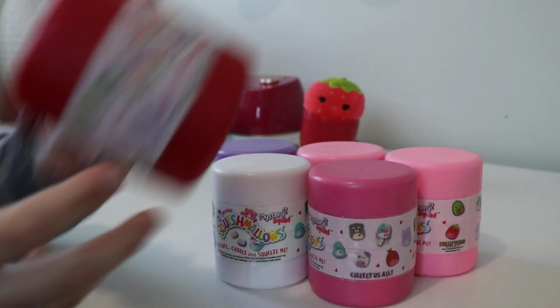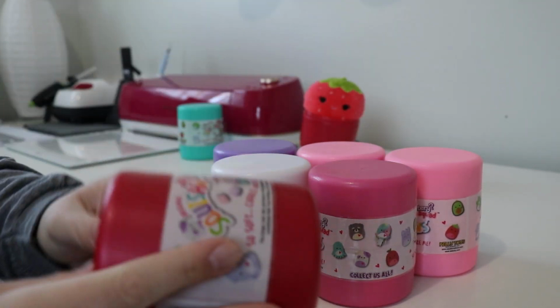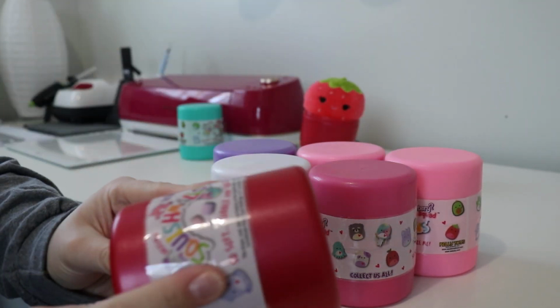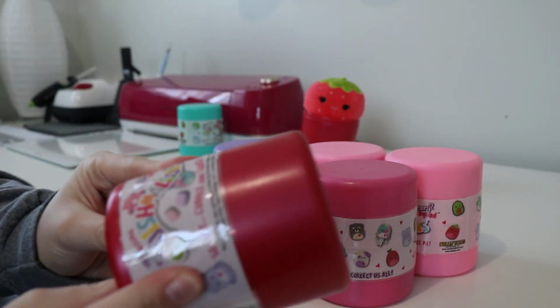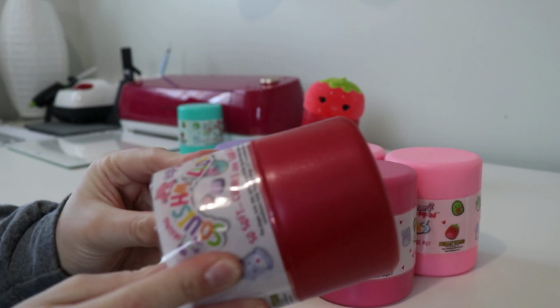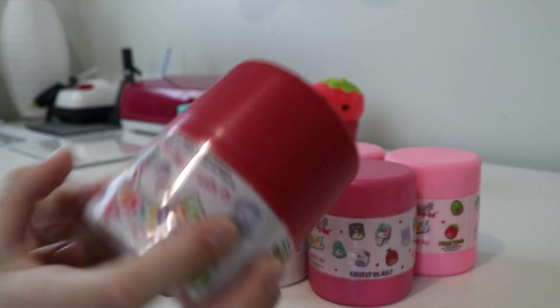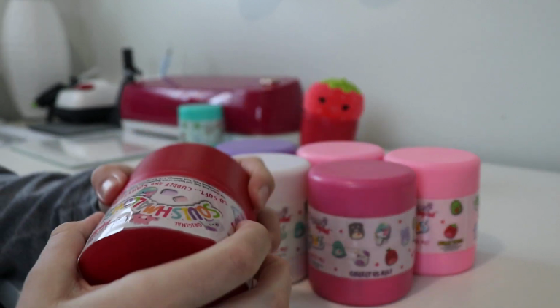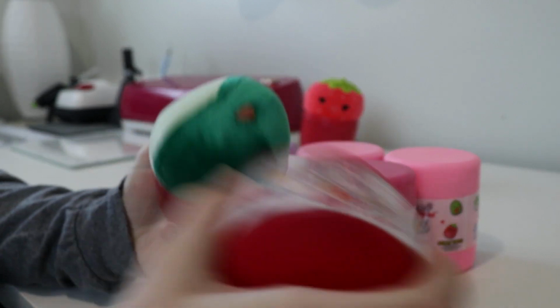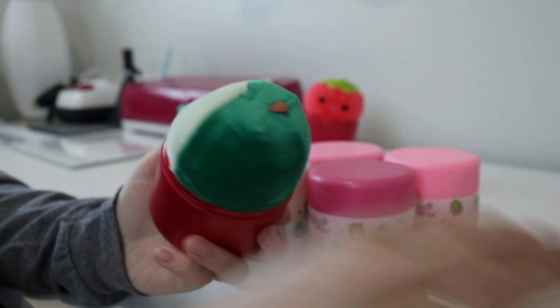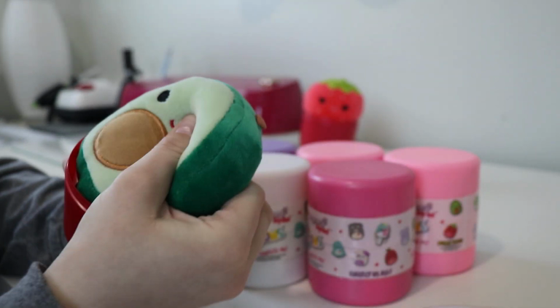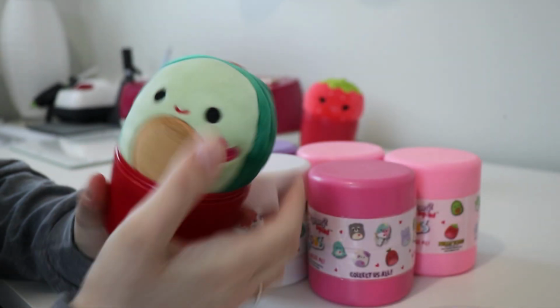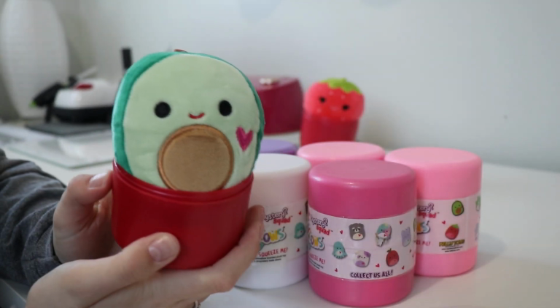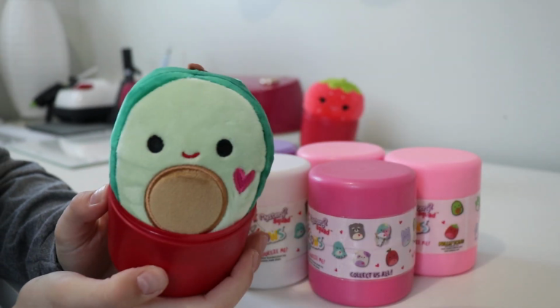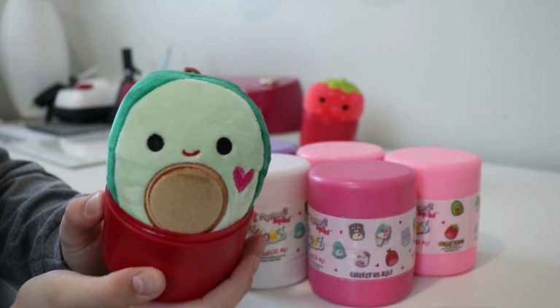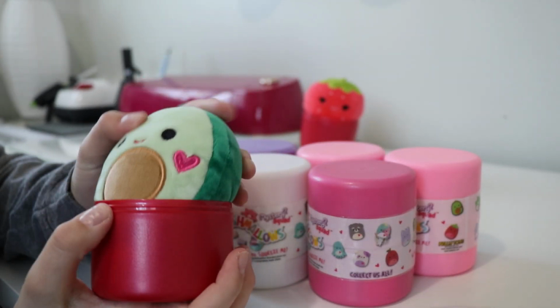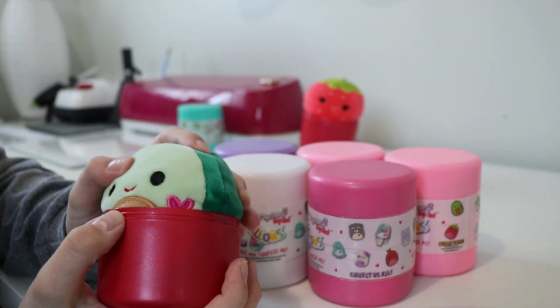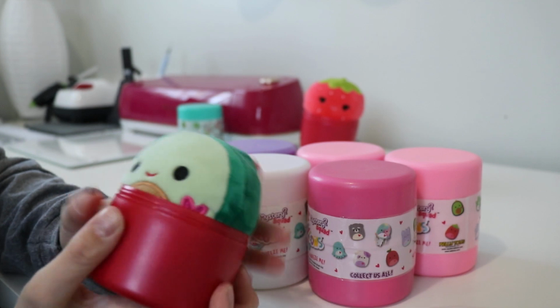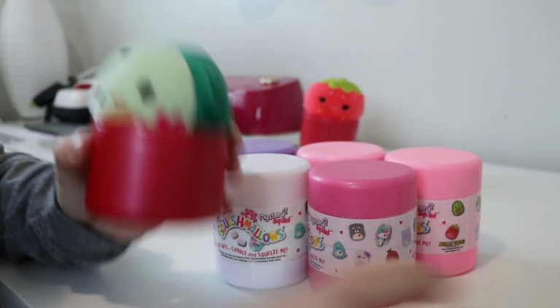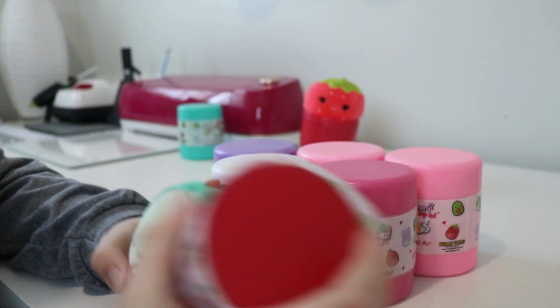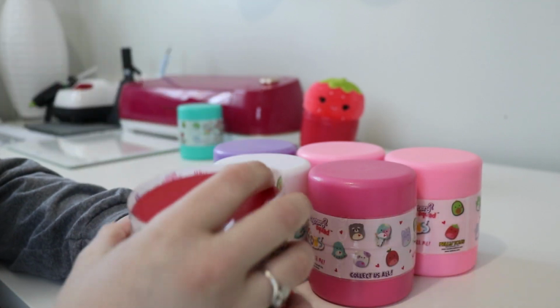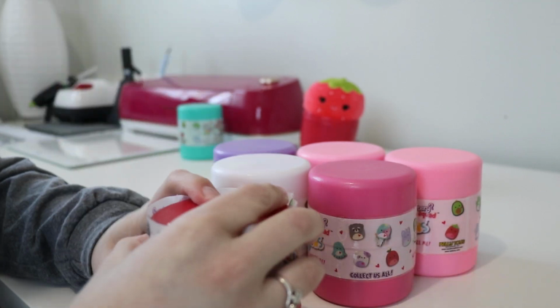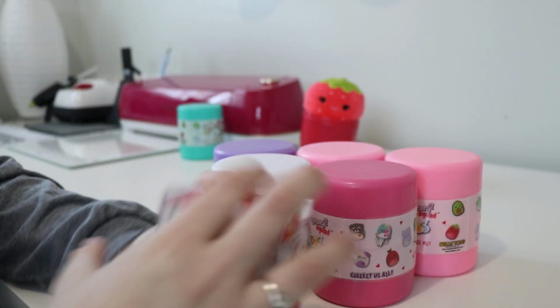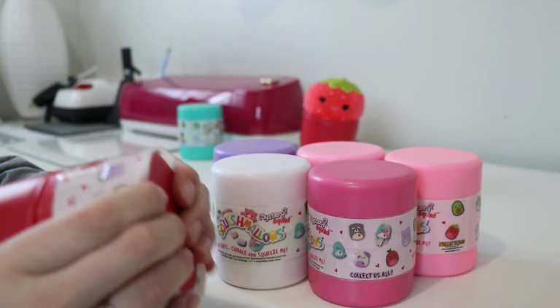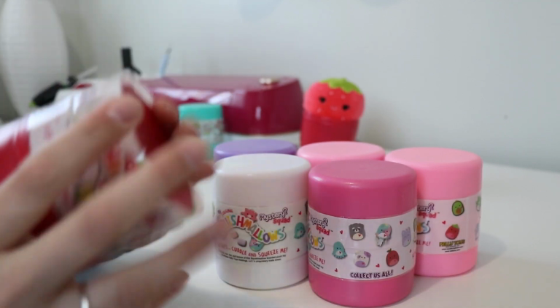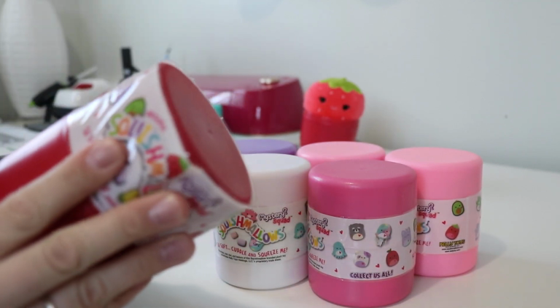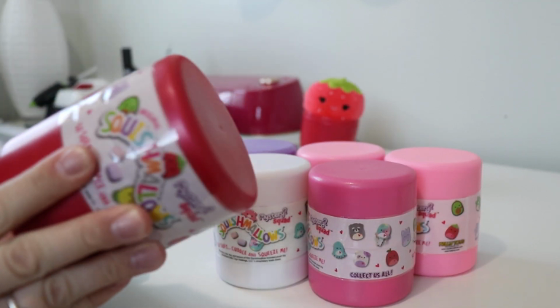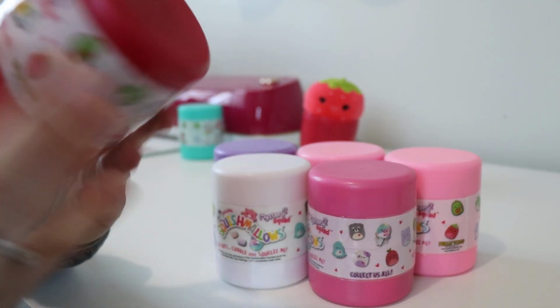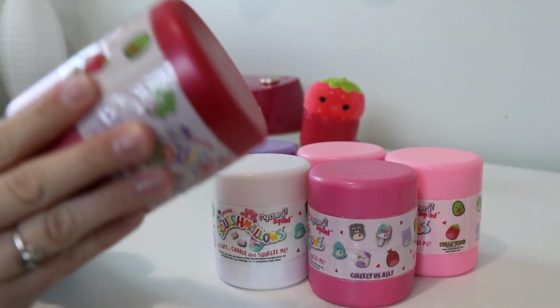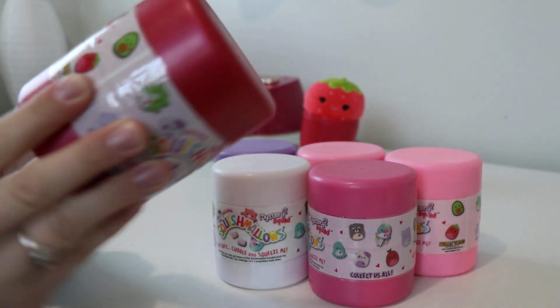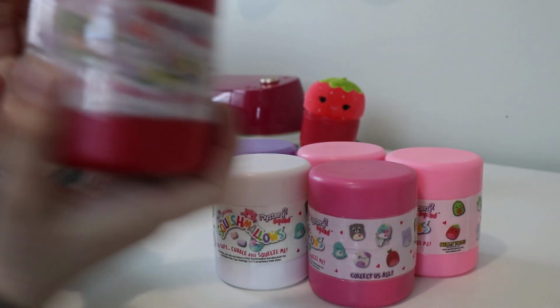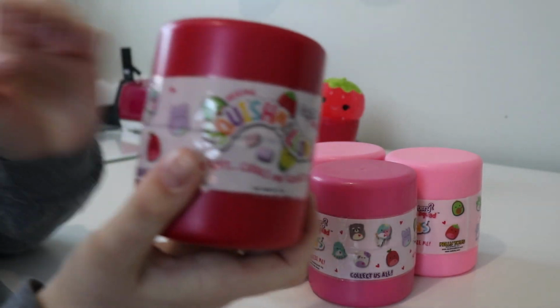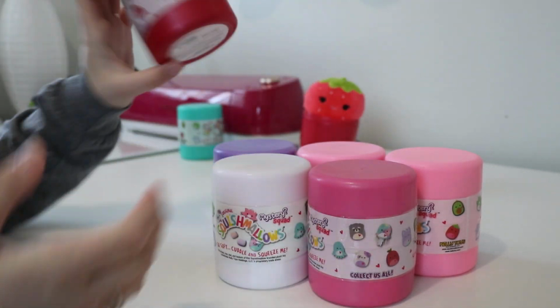Let's do the other red one real quick. I got another avocado, so I already have this one and I'm probably just going to go ahead and sell this one as well. Oh actually, this one is super easy to put back on.